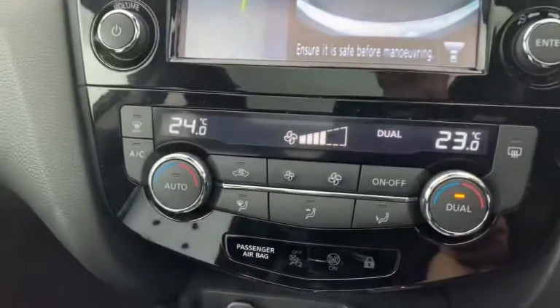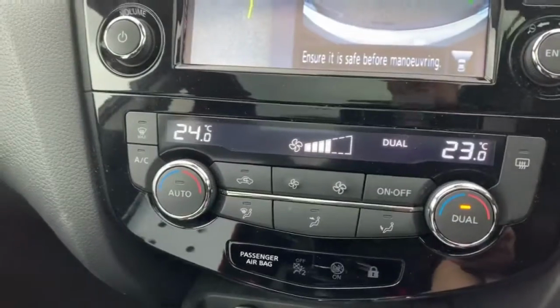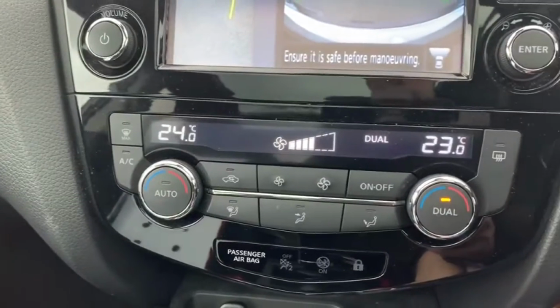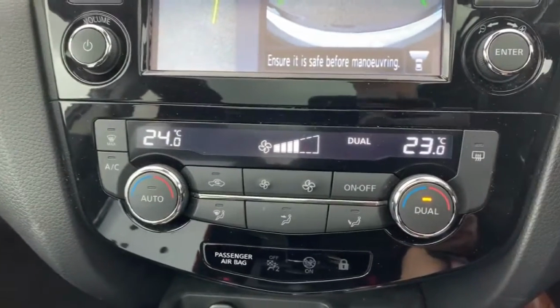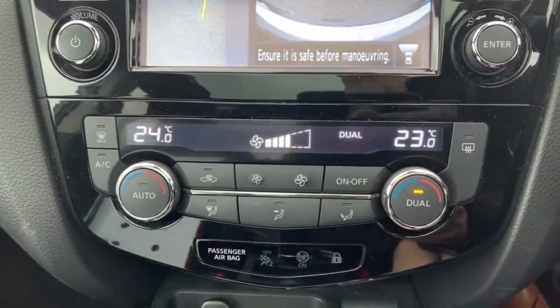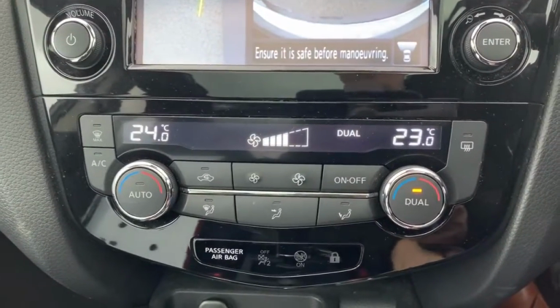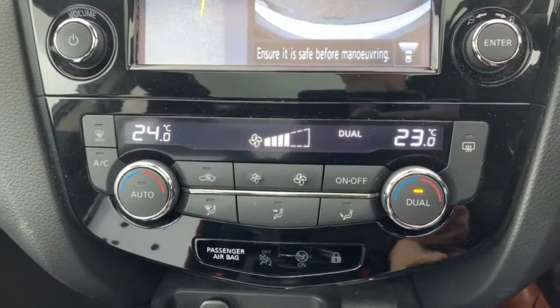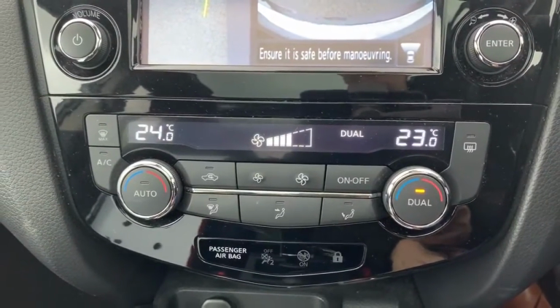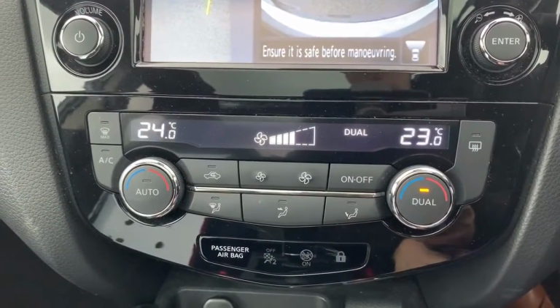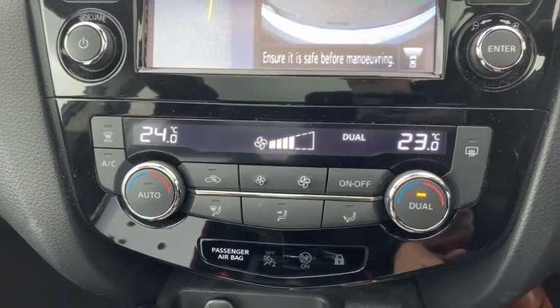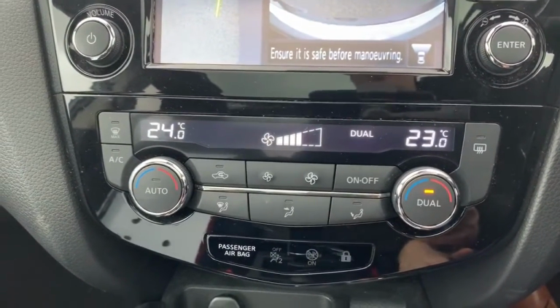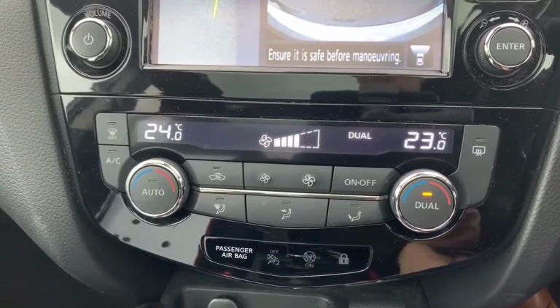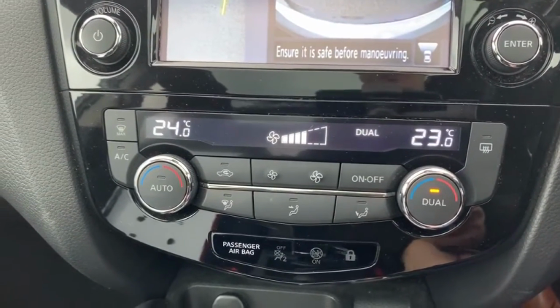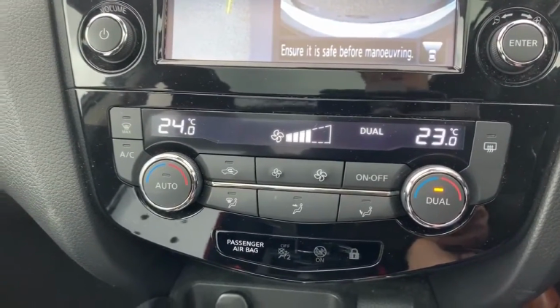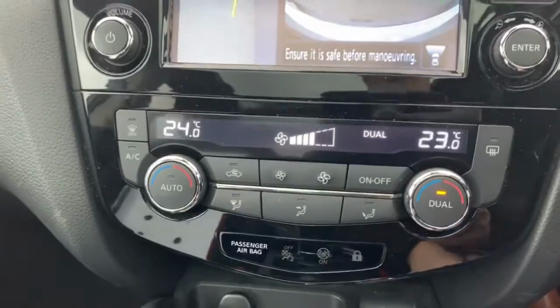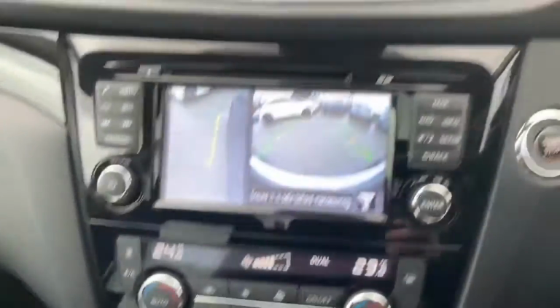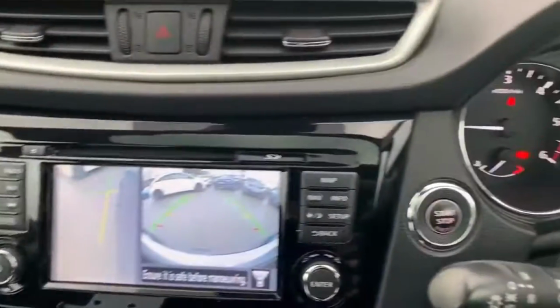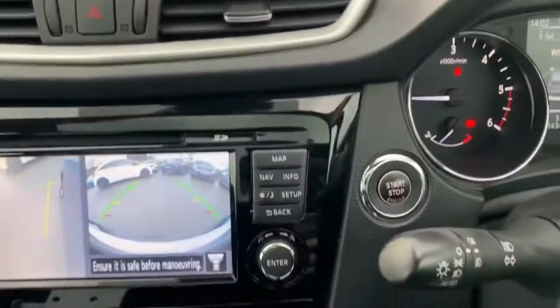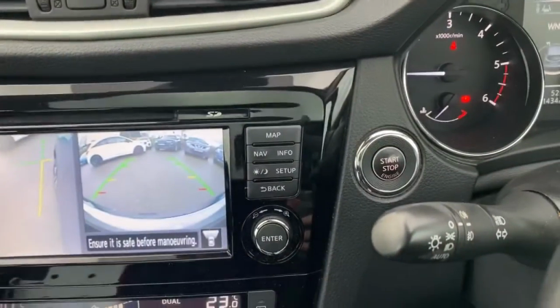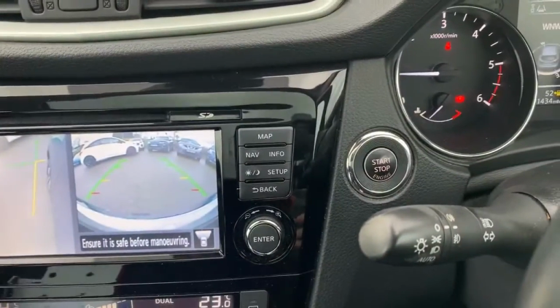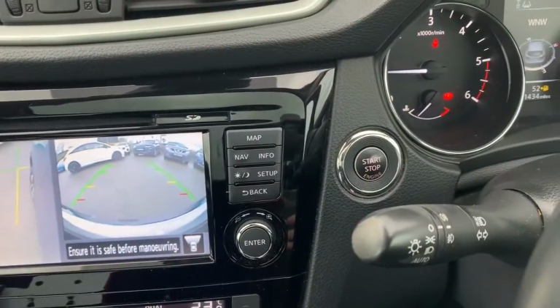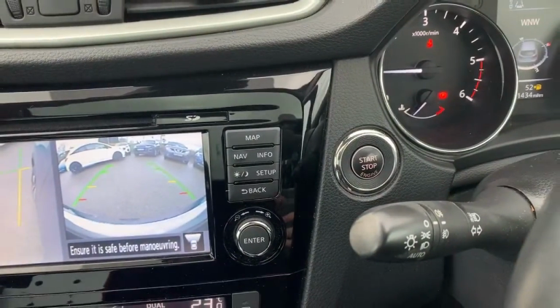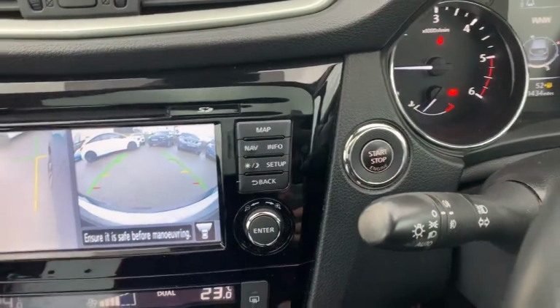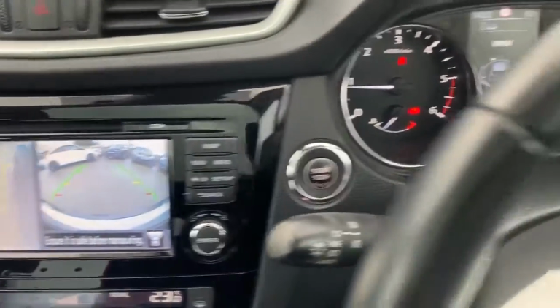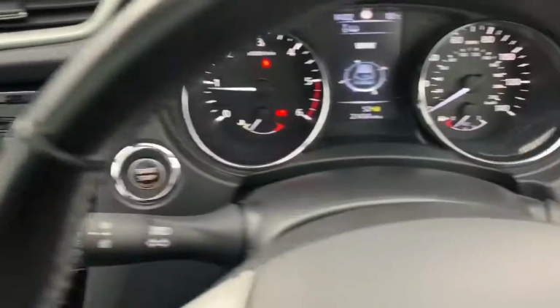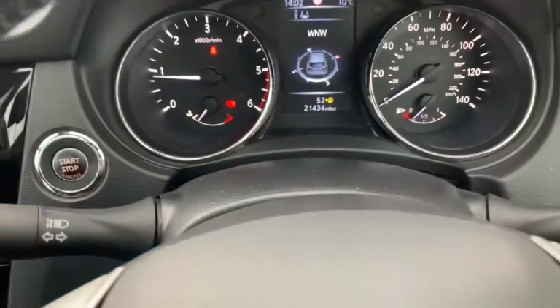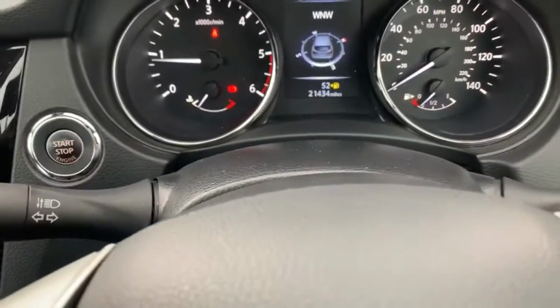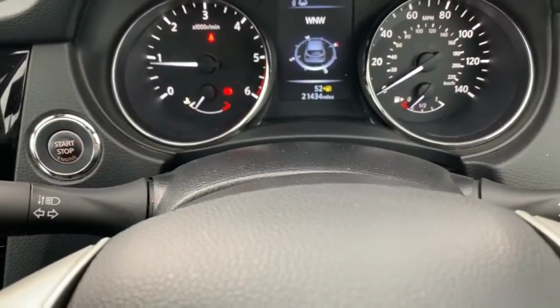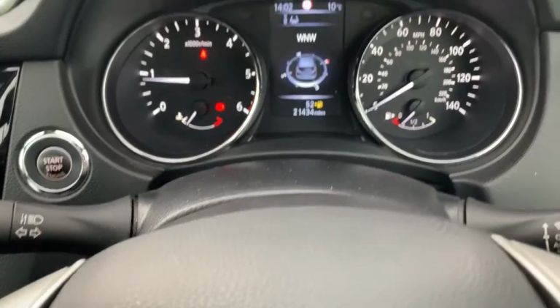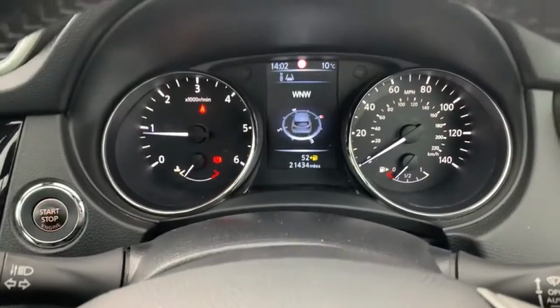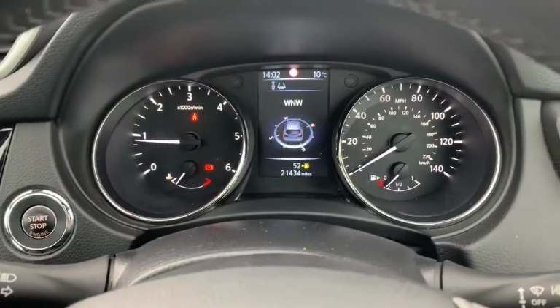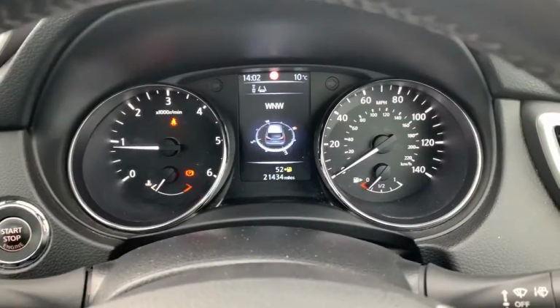We've got heating controls underneath there. With this, we've got a heated rear screen, air conditioning, dual-zone climate control. You also have the keyless ignition as well as keyless entry on this vehicle.